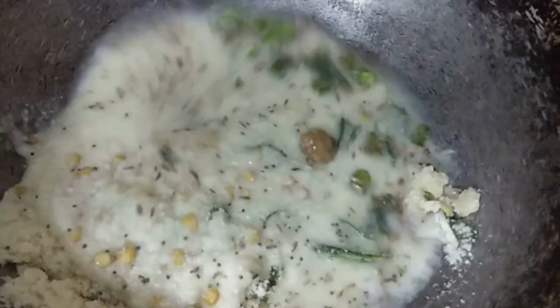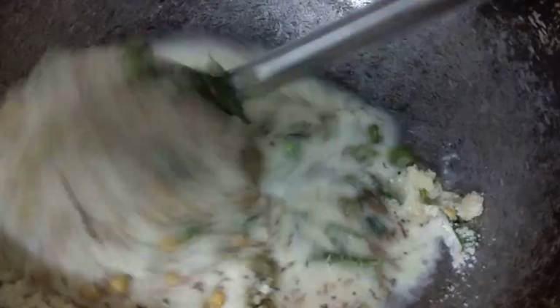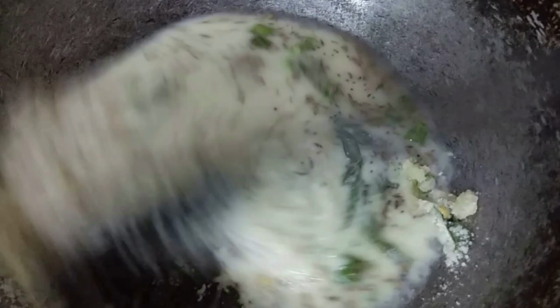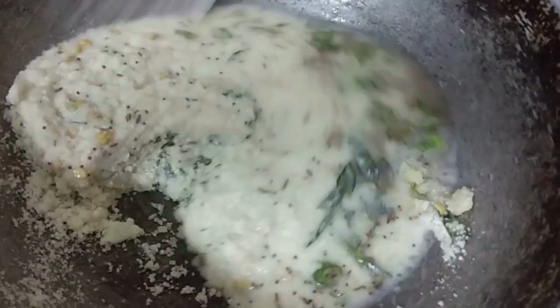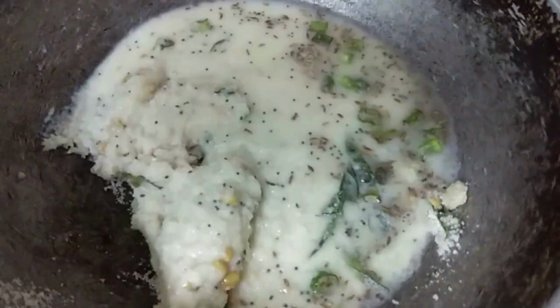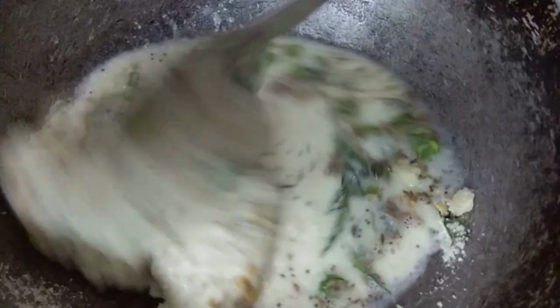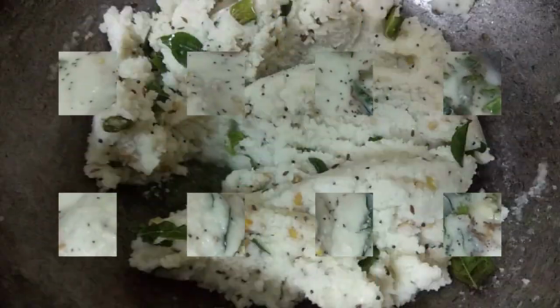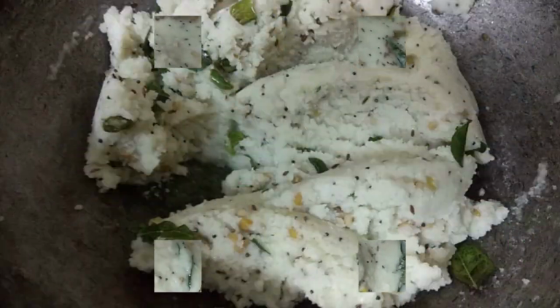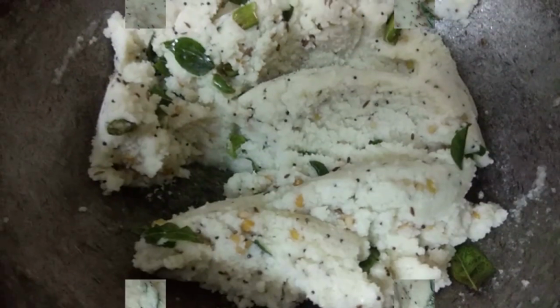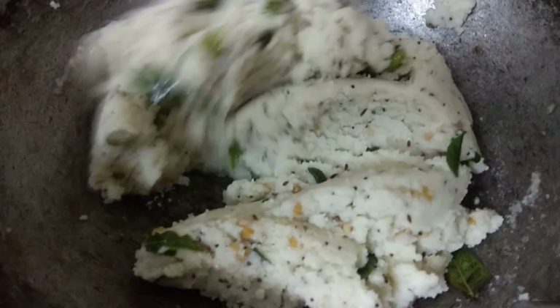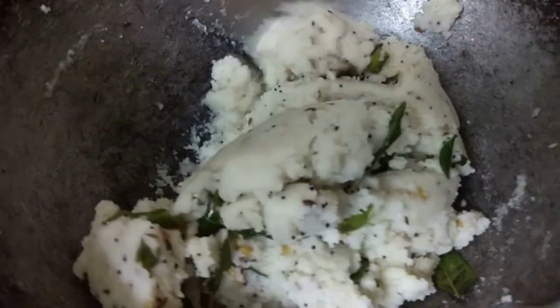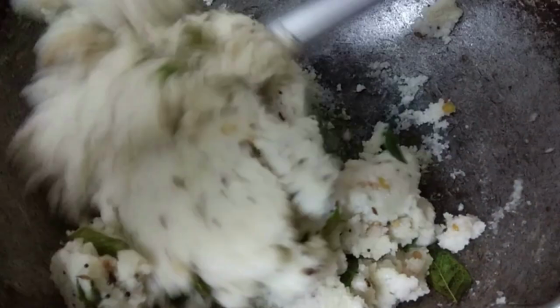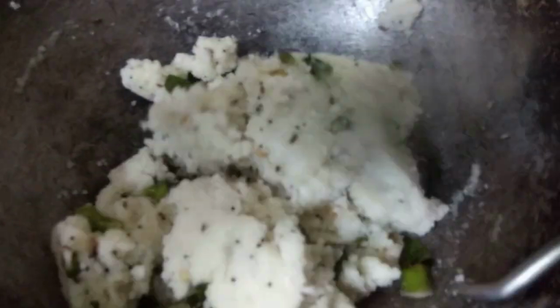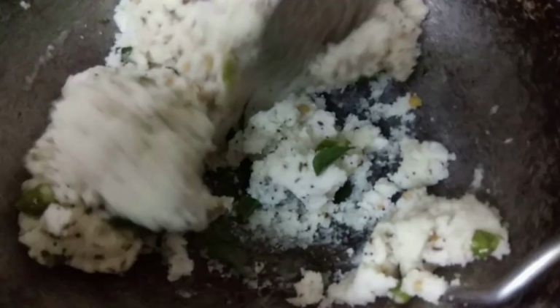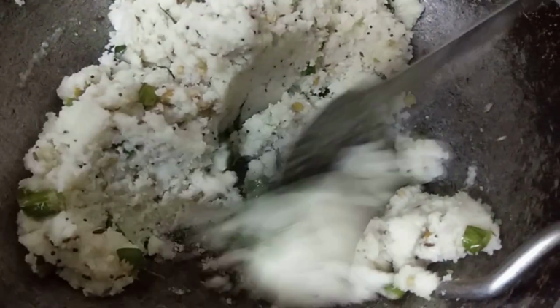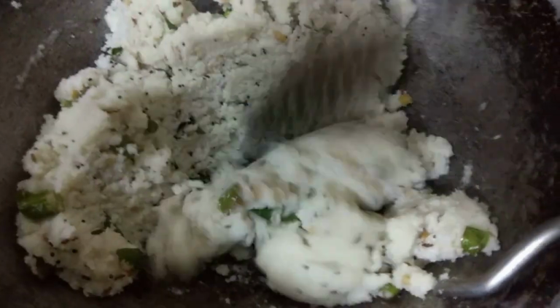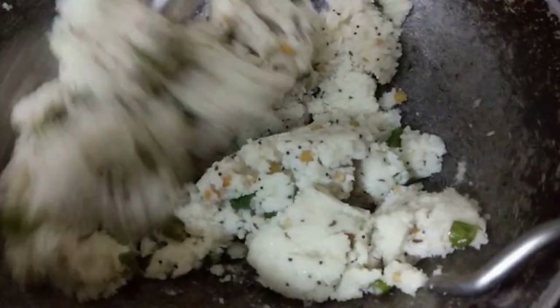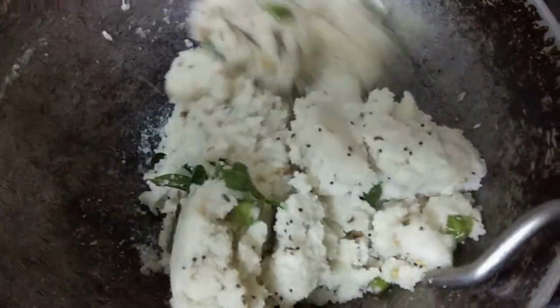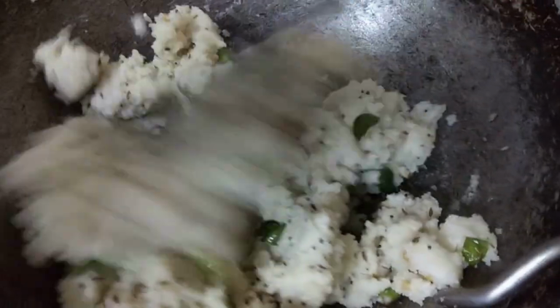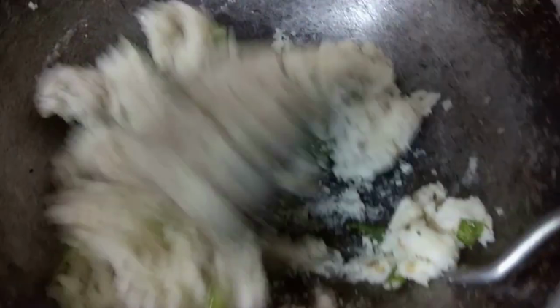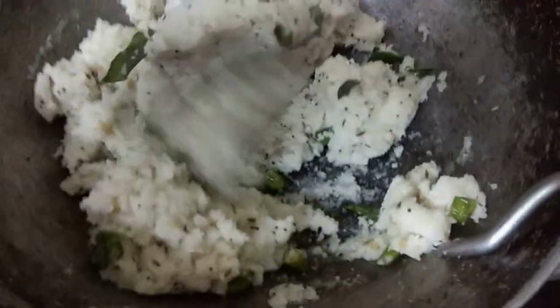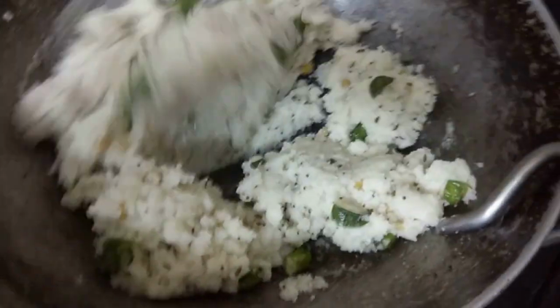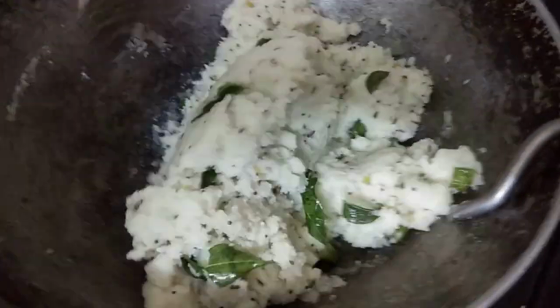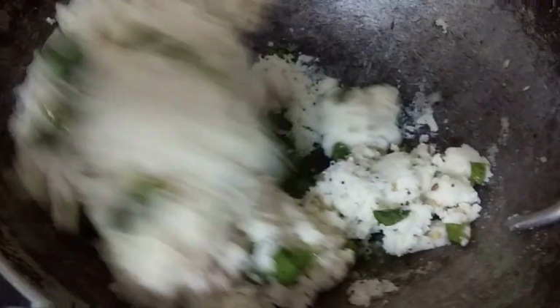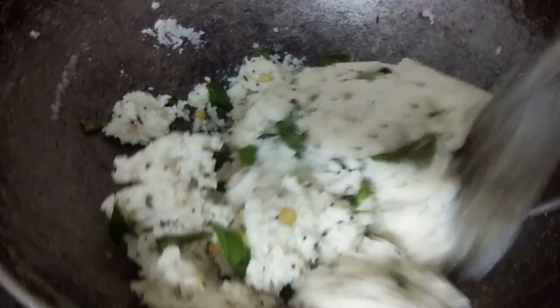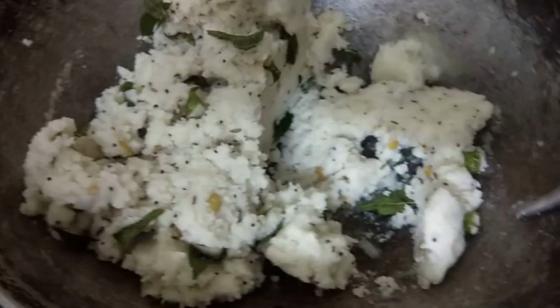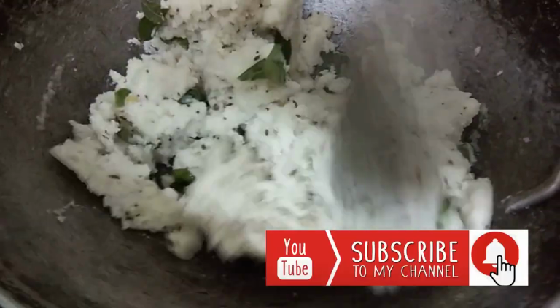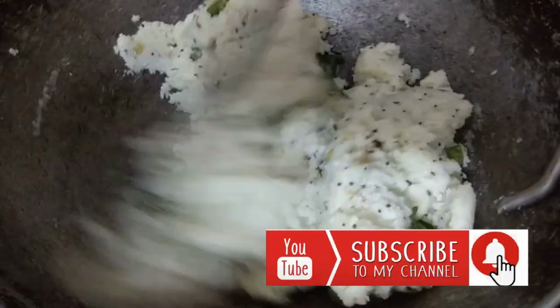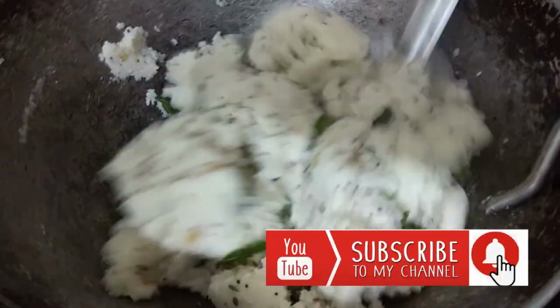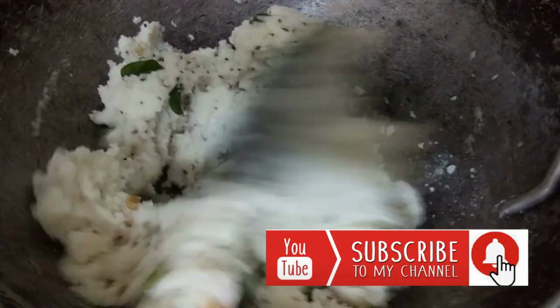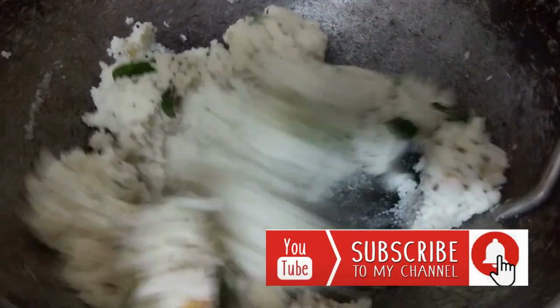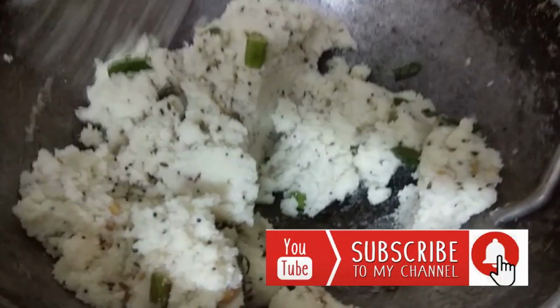We'll crush a little bit of salt. Put it in with a lot of water. Now let's take the water and put the water in. It's not to the ground. It's not enough, put it in.